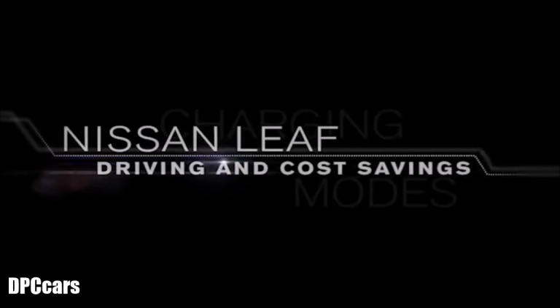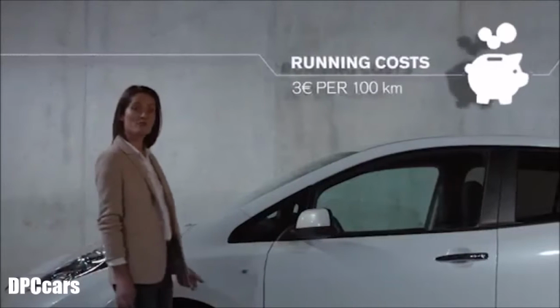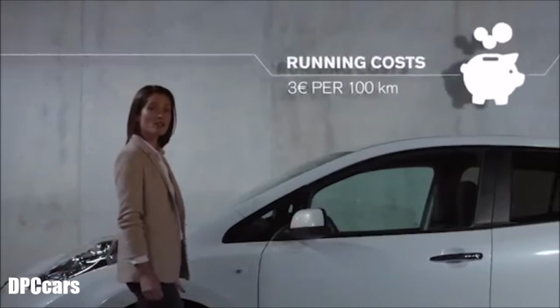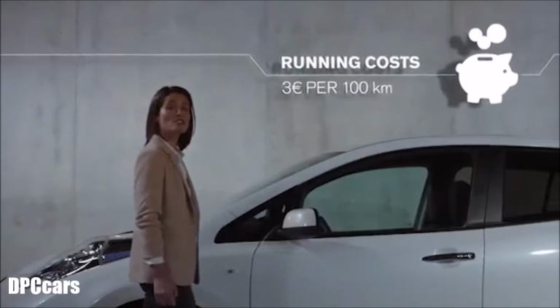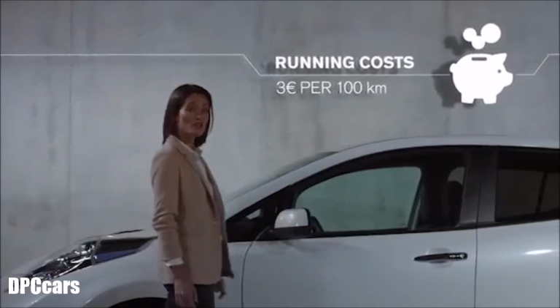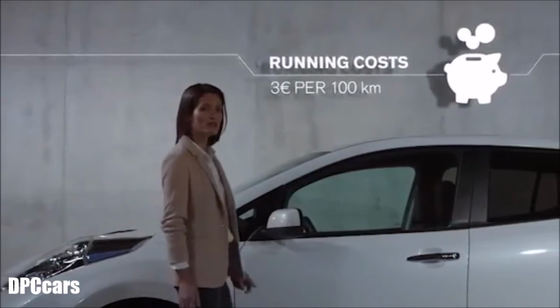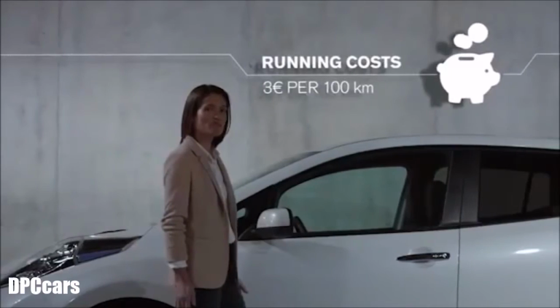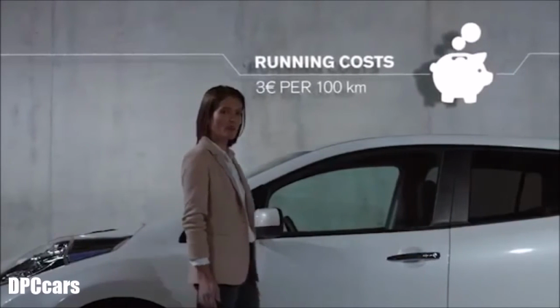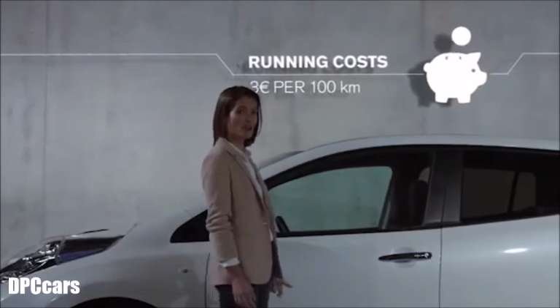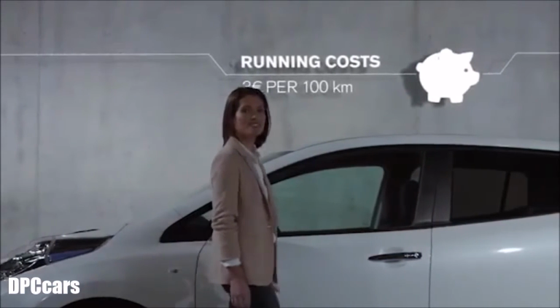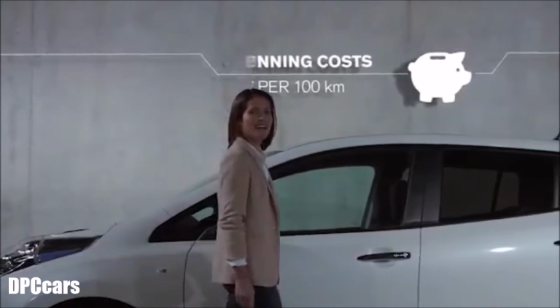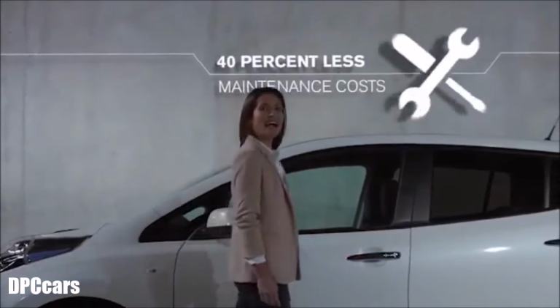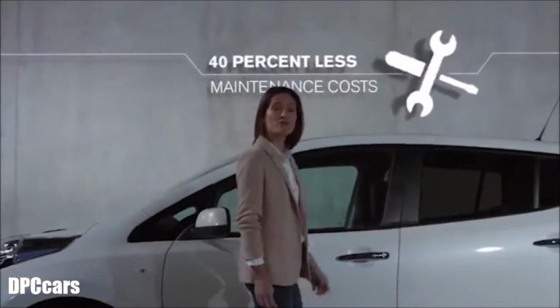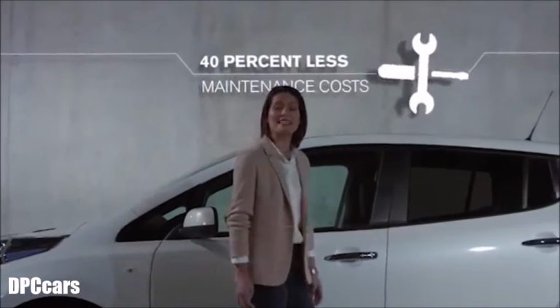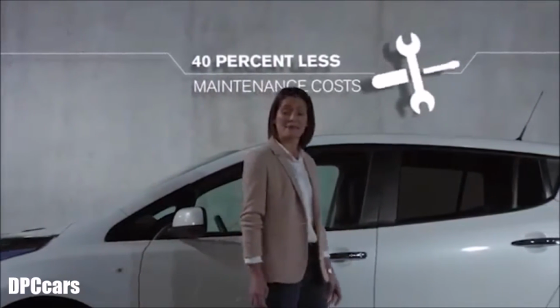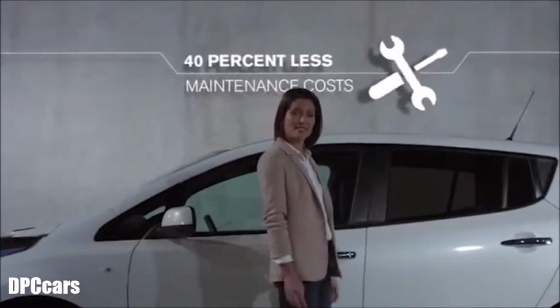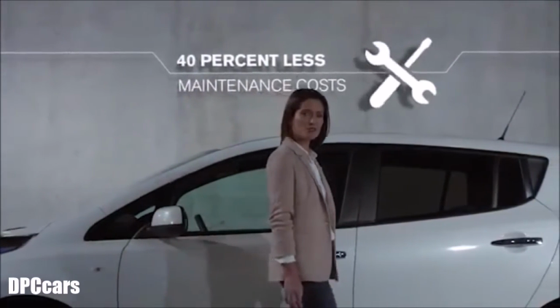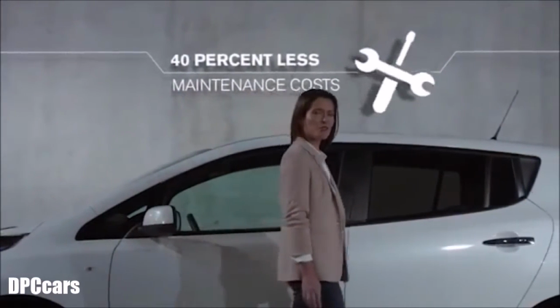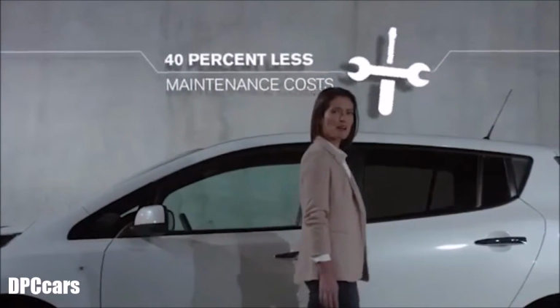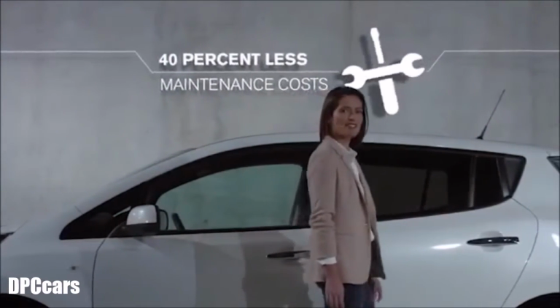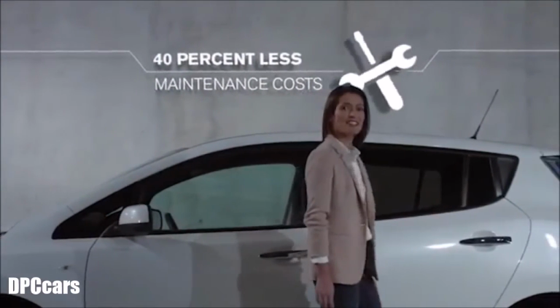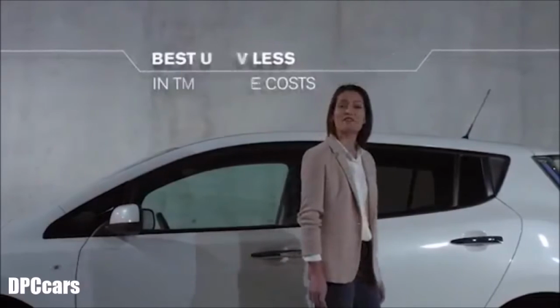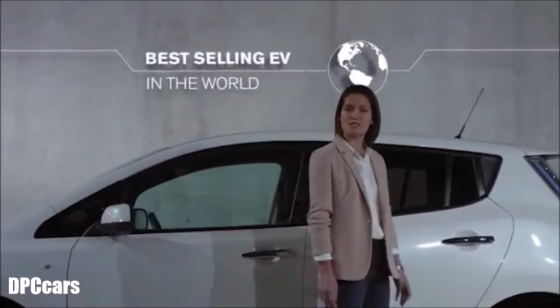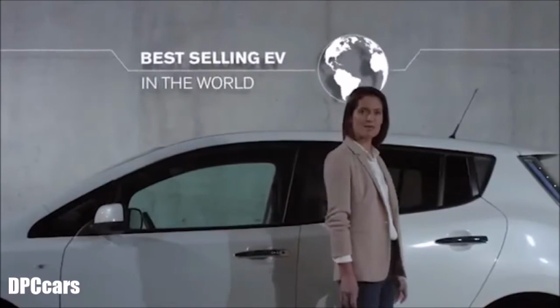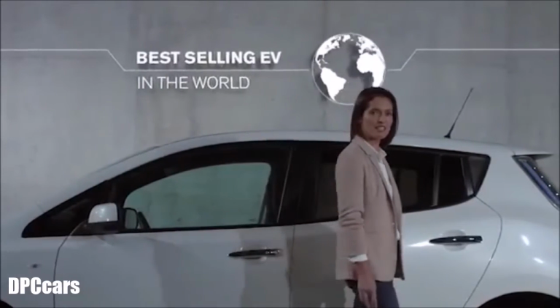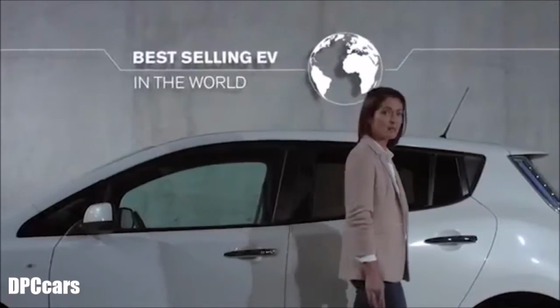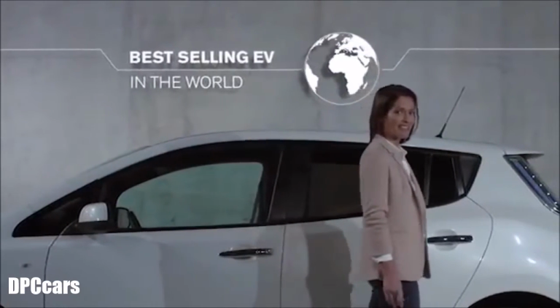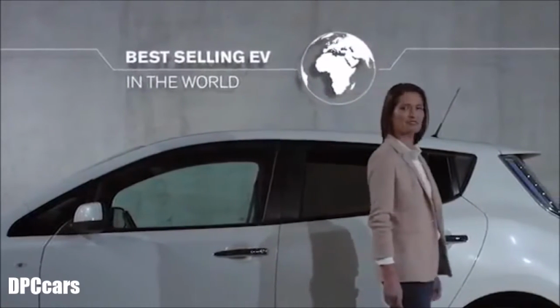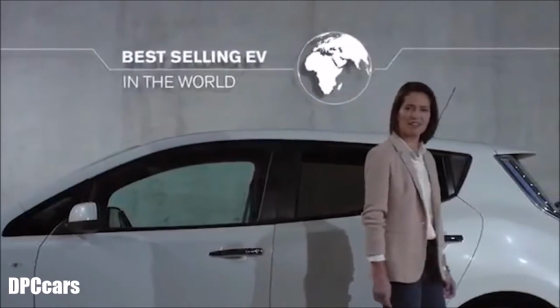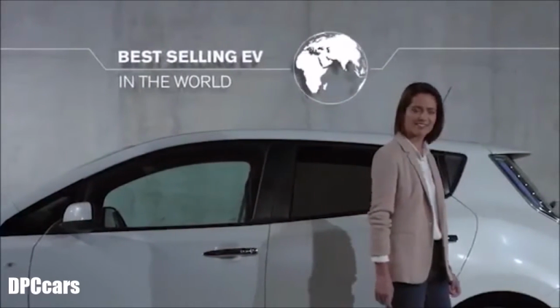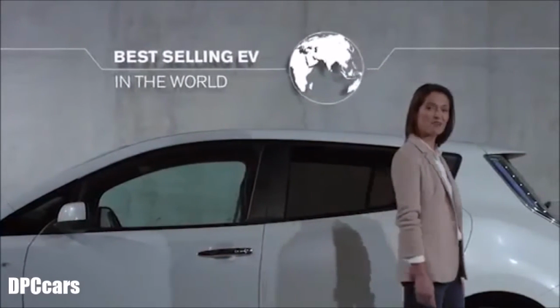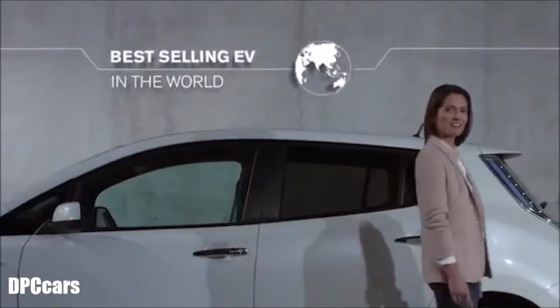With running costs as low as €3 per 100km and 40% less maintenance costs to worry about, the Leaf reinforces its position as the best-selling electric vehicle in the world.